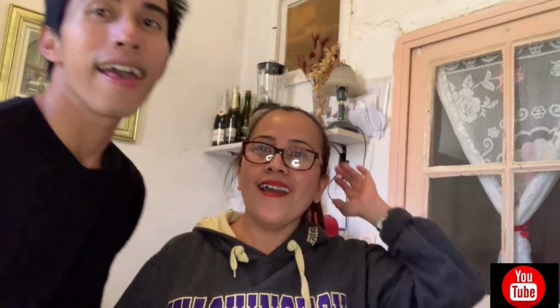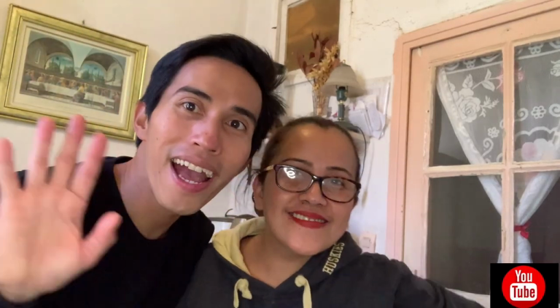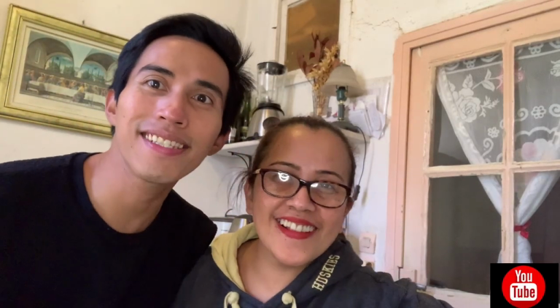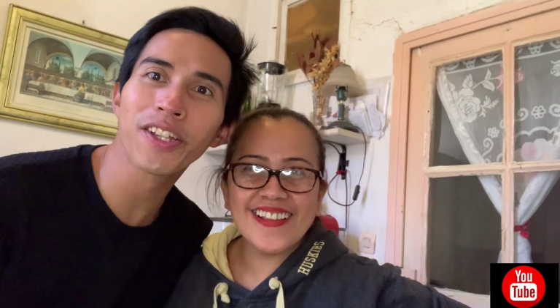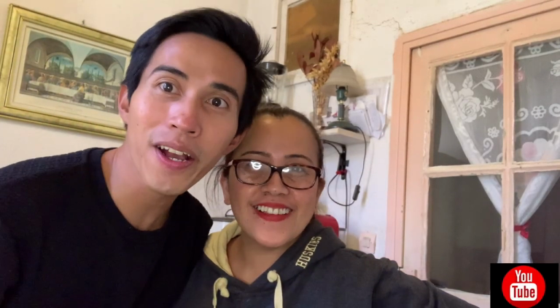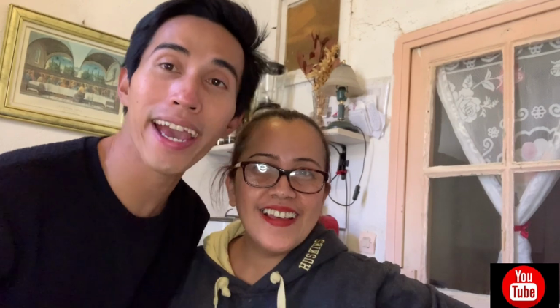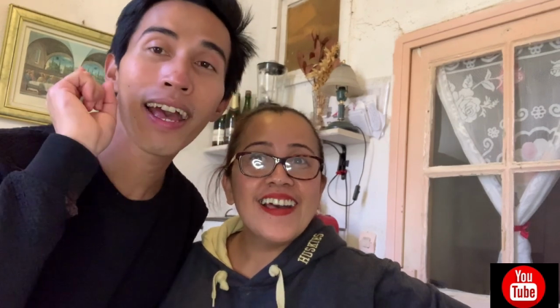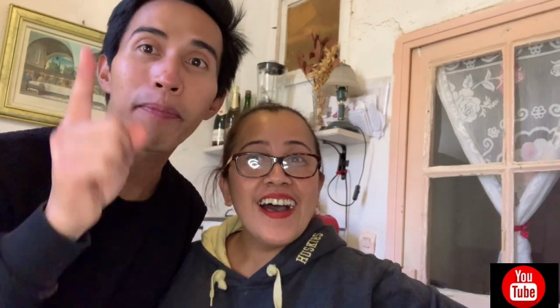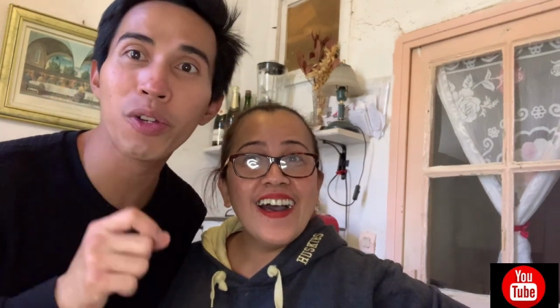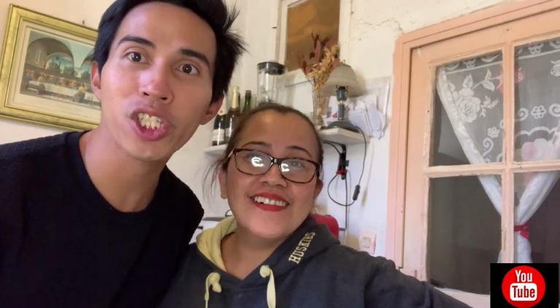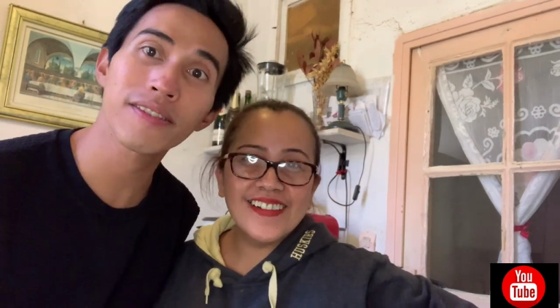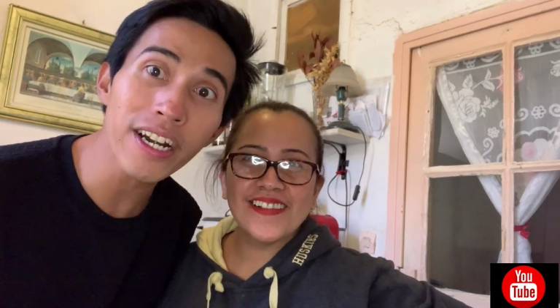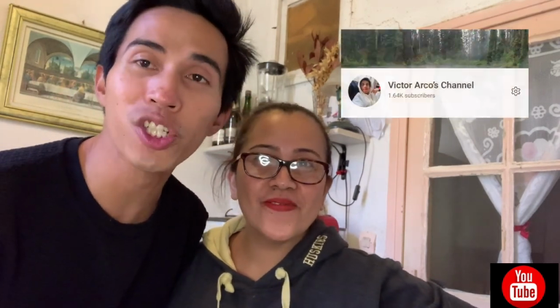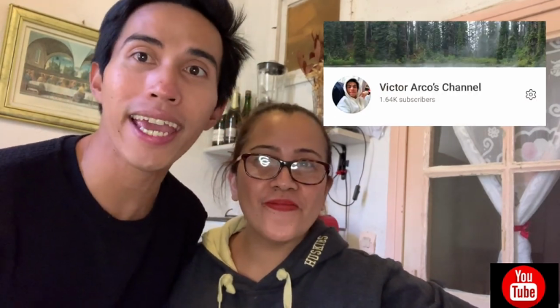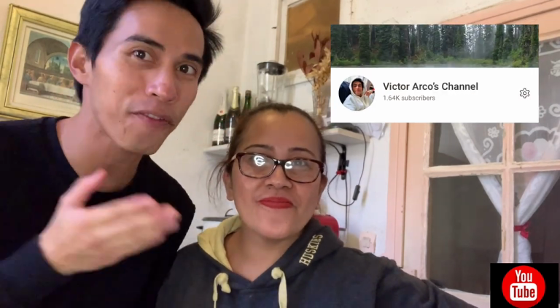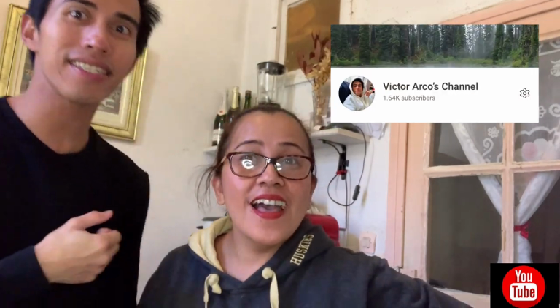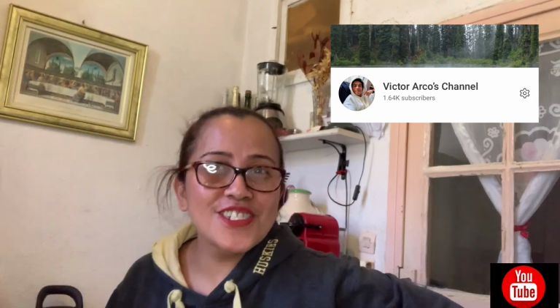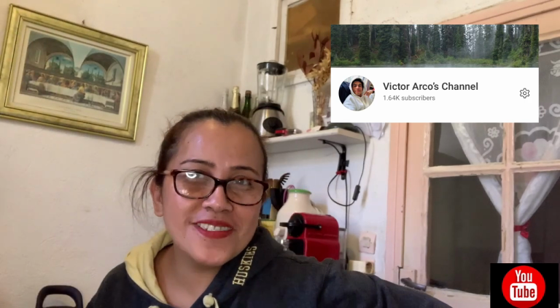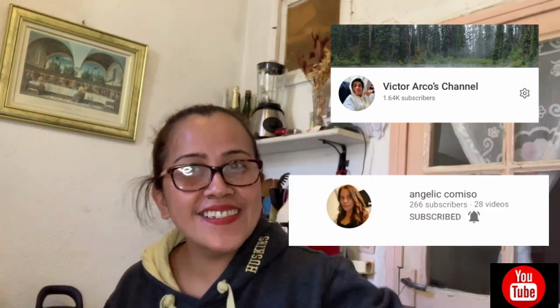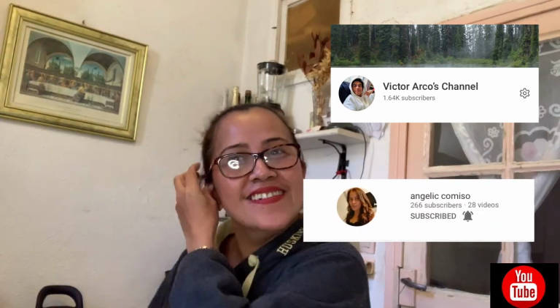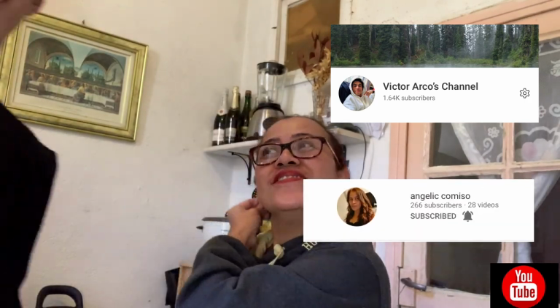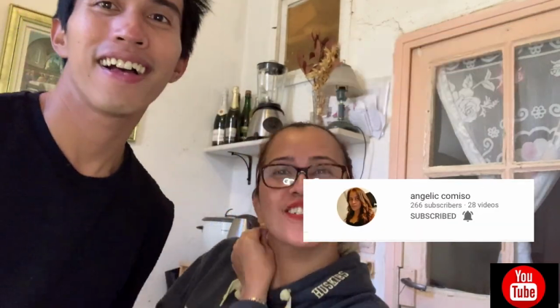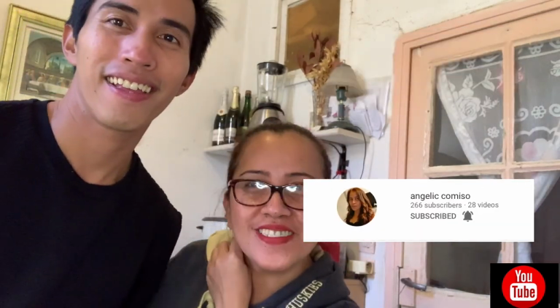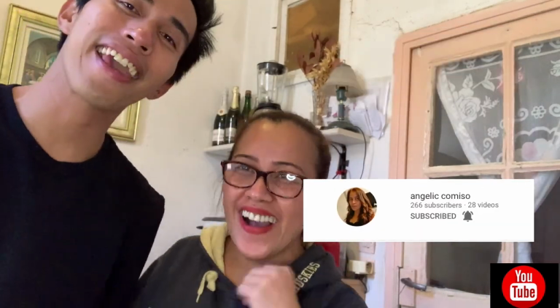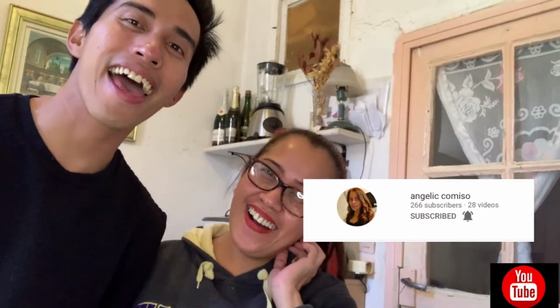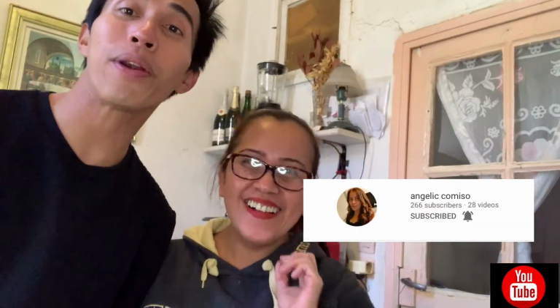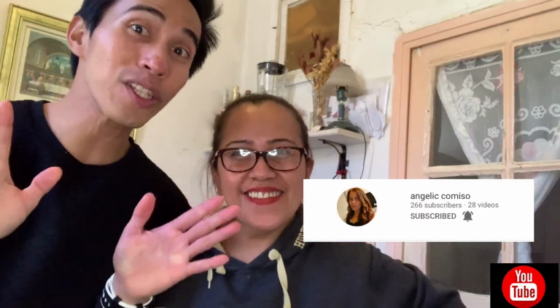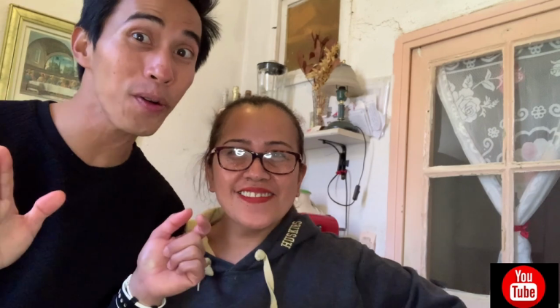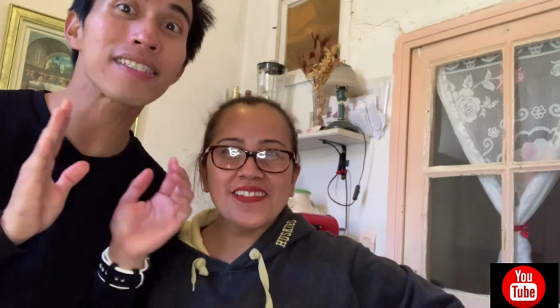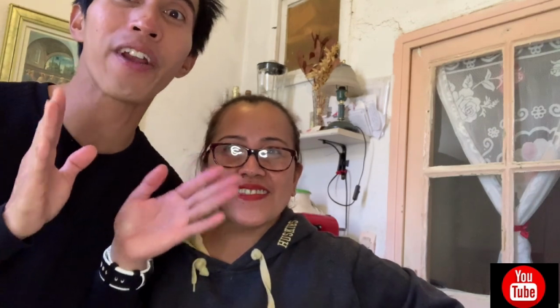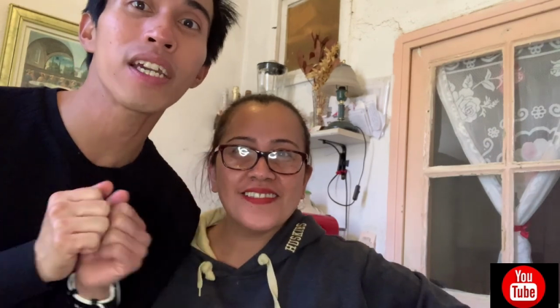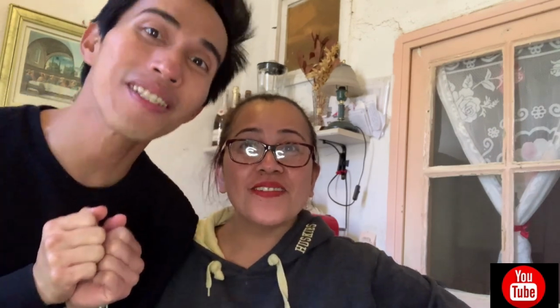Hello guys, this is Victor Arco — please subscribe to my channel, Victor Arco's channel, and my friend Angelique Comiso's channel. And we're going to cook some French recipe.